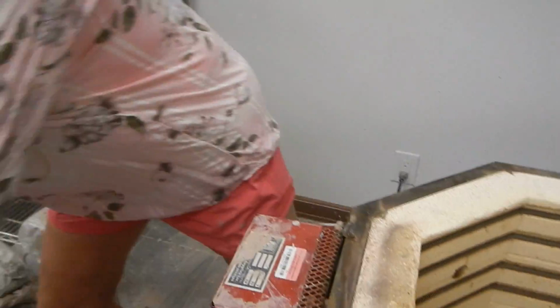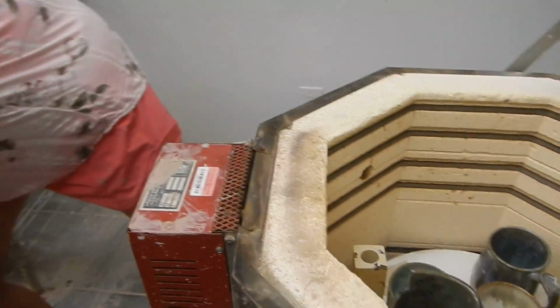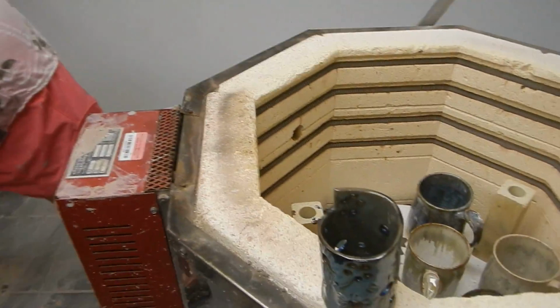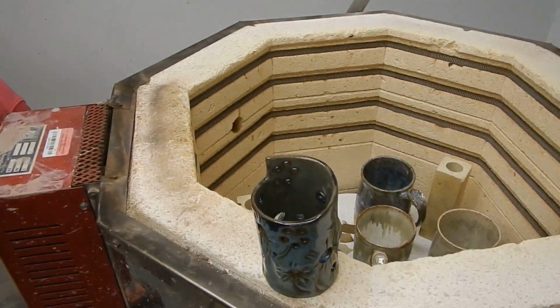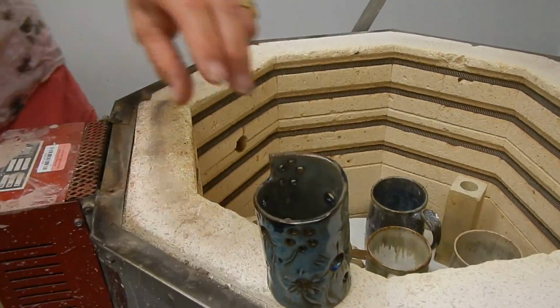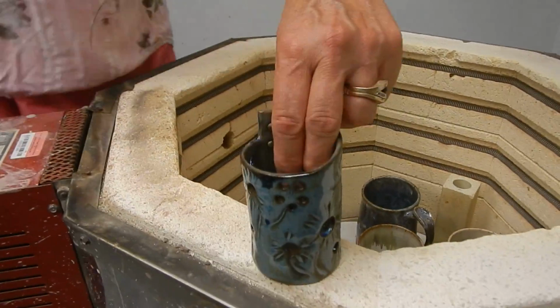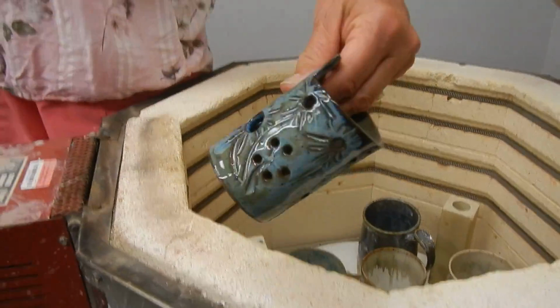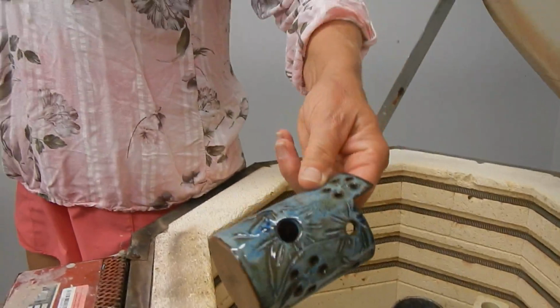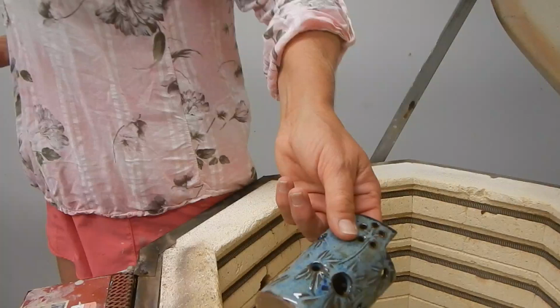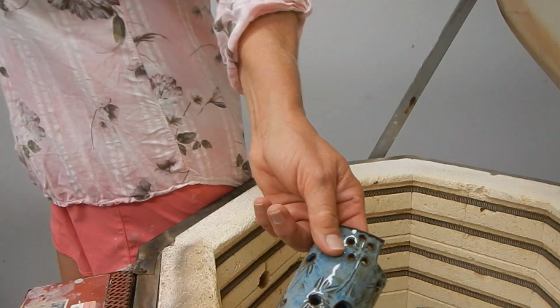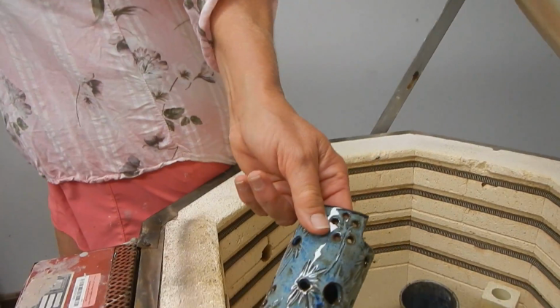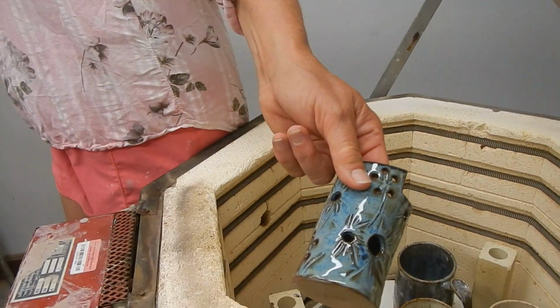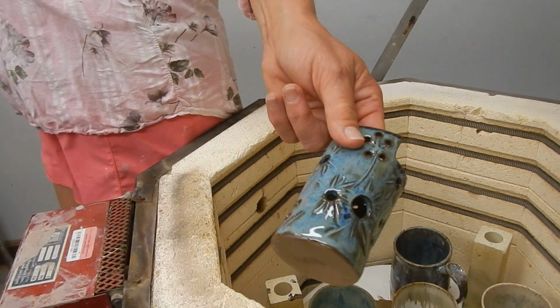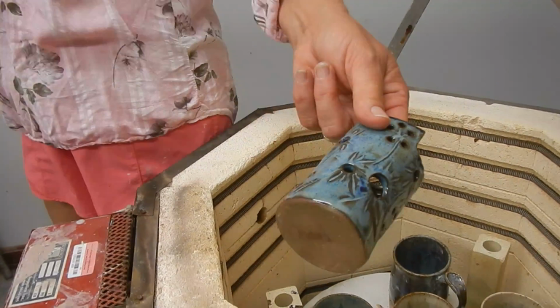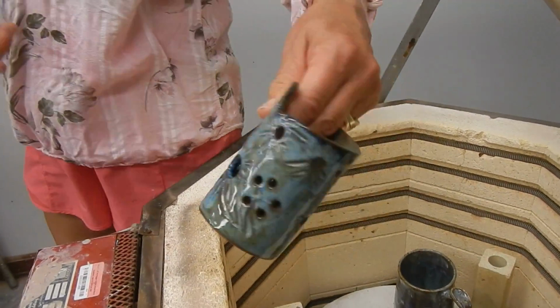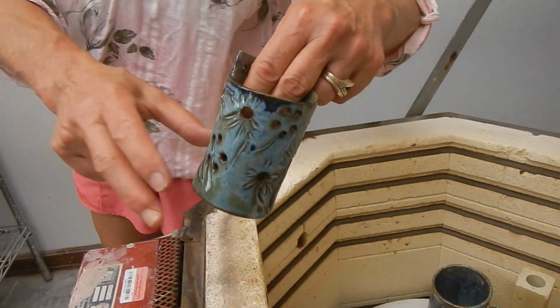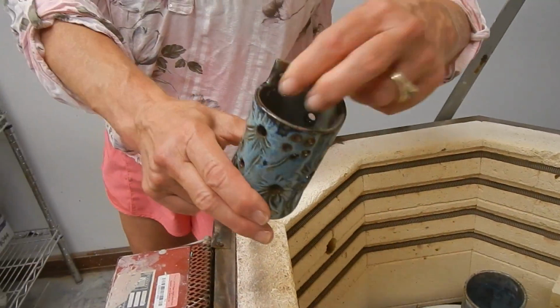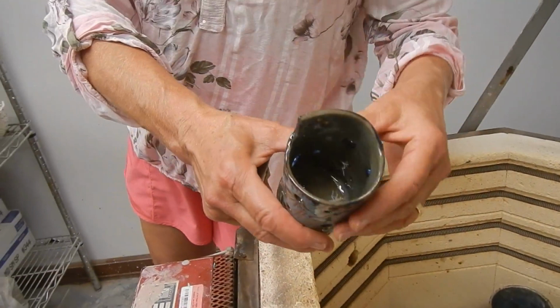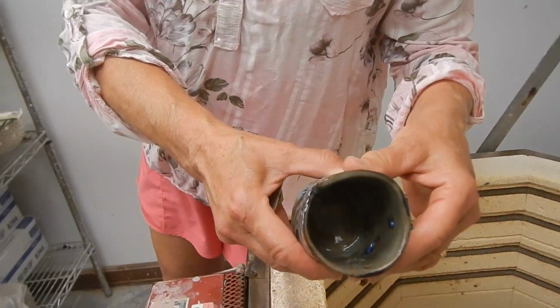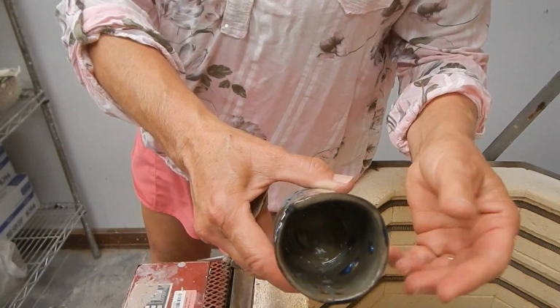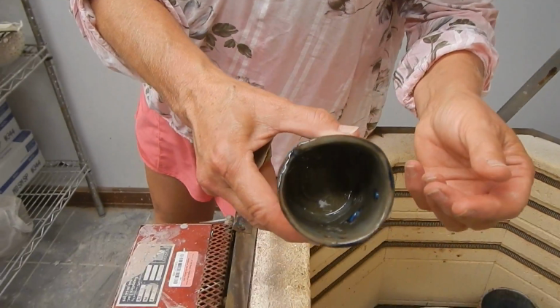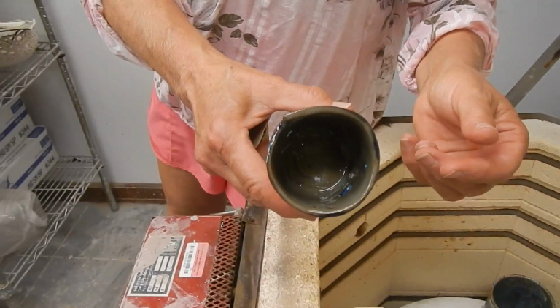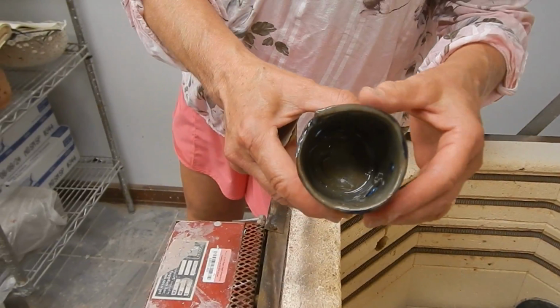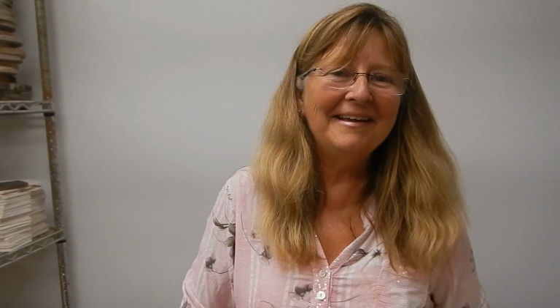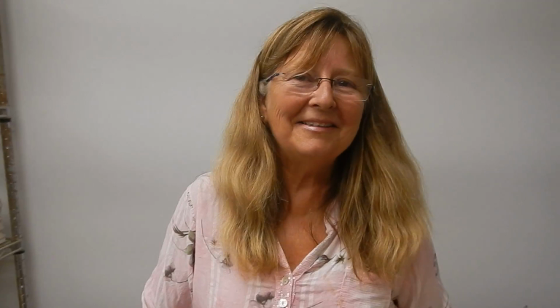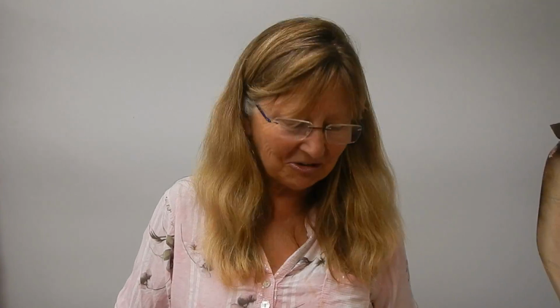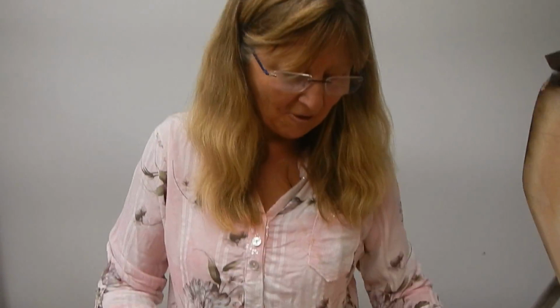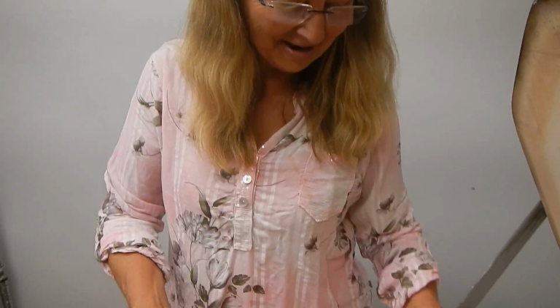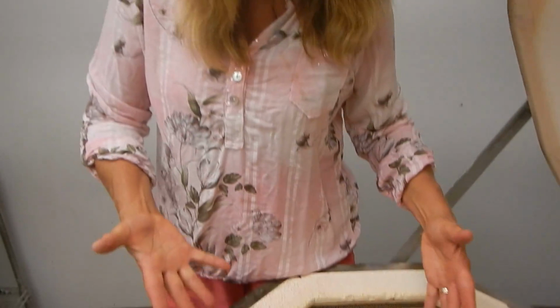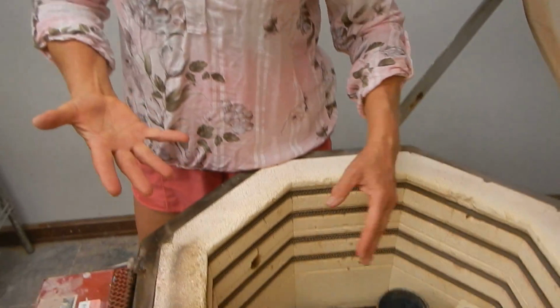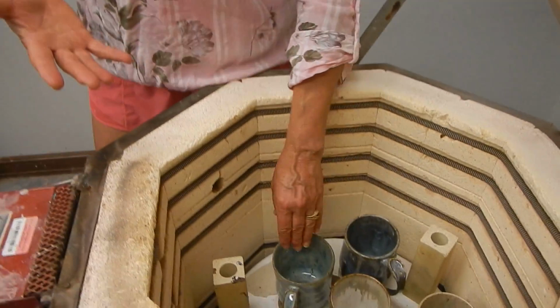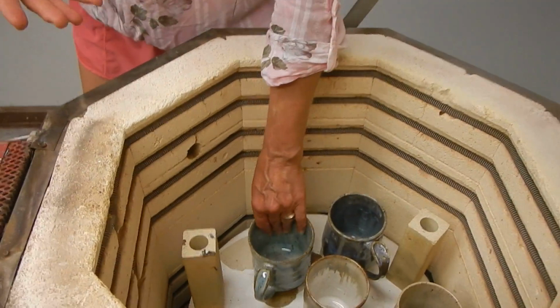And one of these is stone denim, and I believe I put iron luster on the inside. That's a goal. They look so different when they come out. This is so exciting.